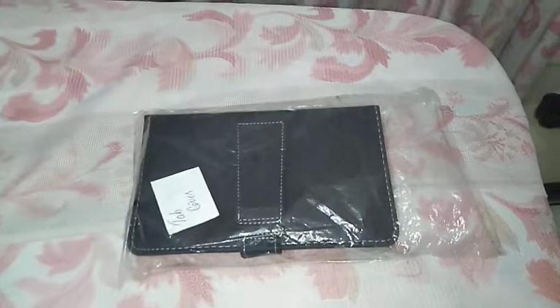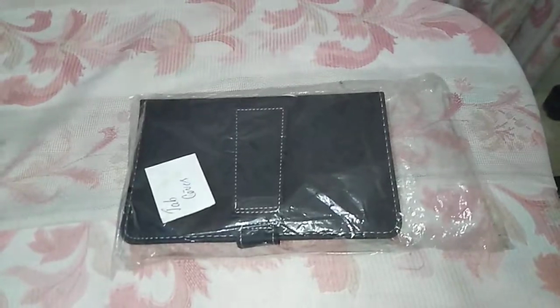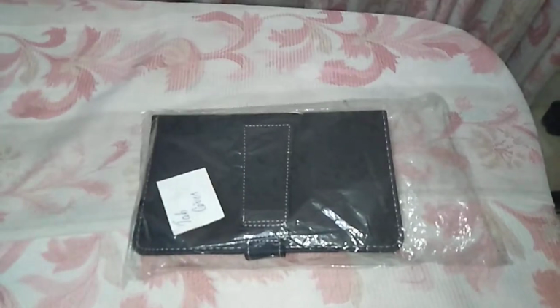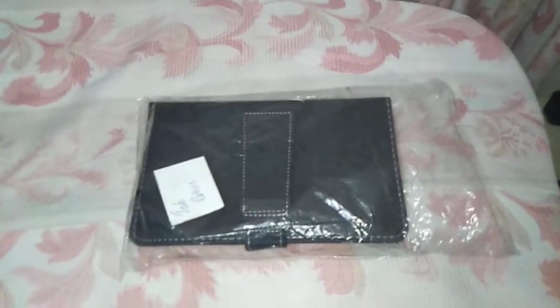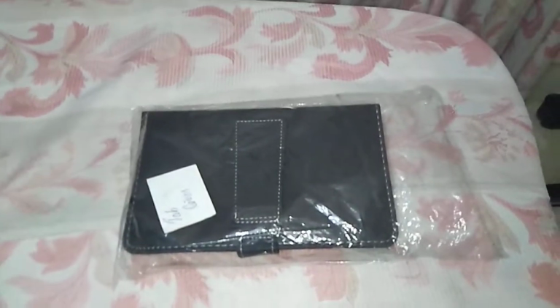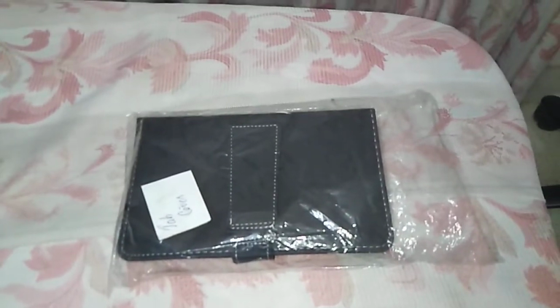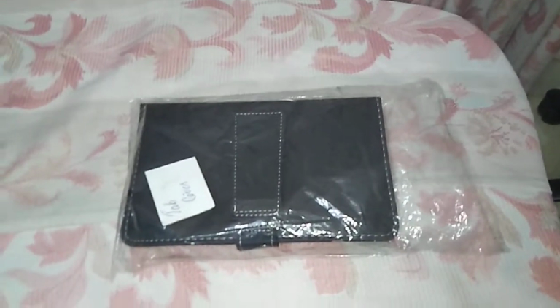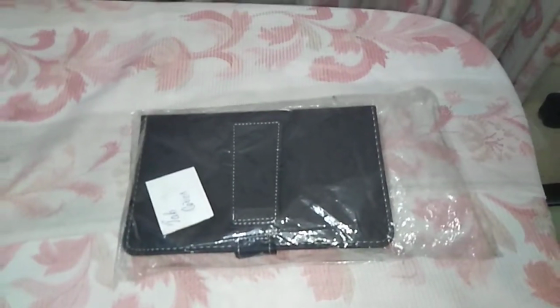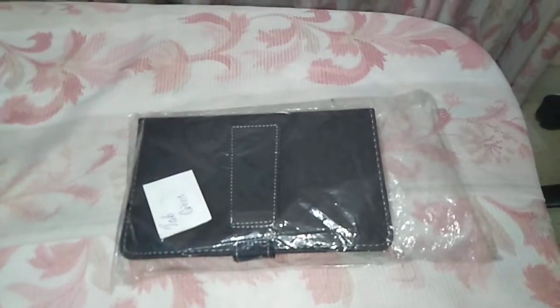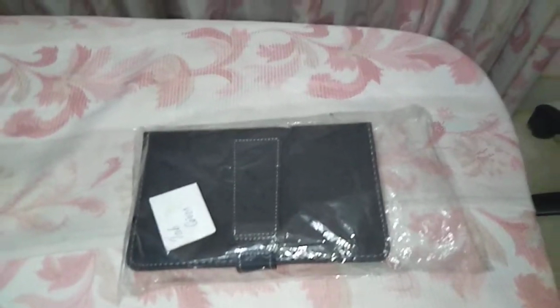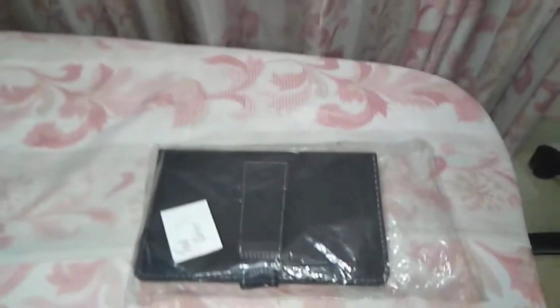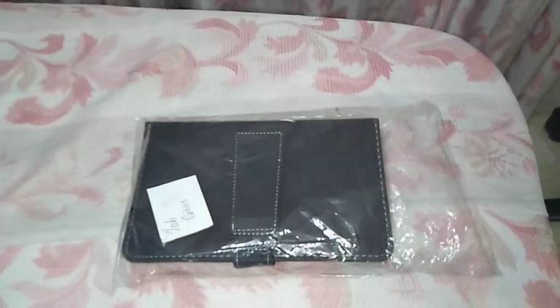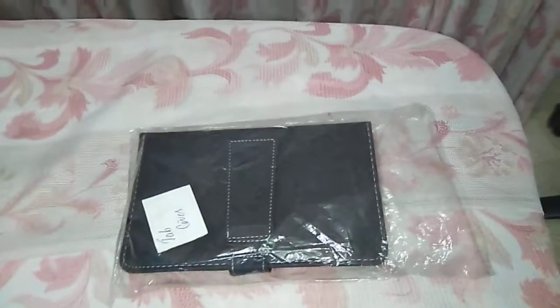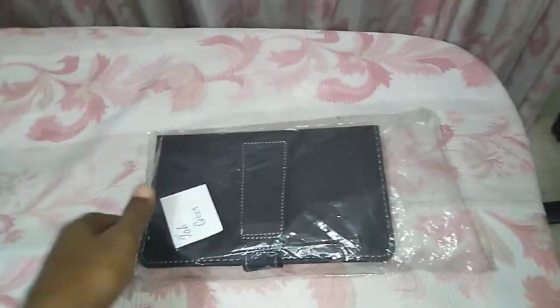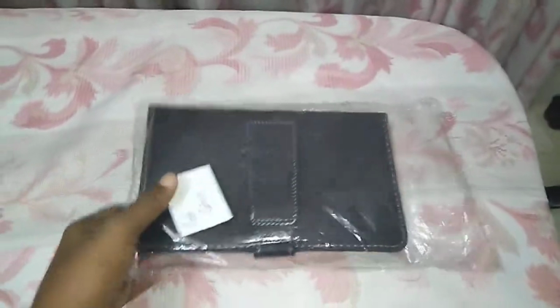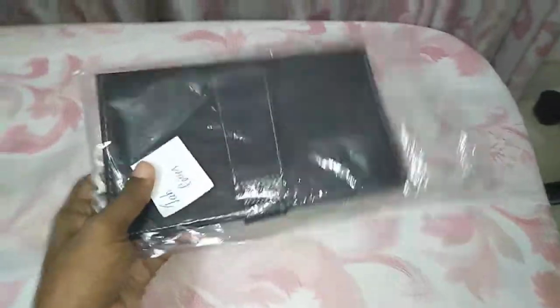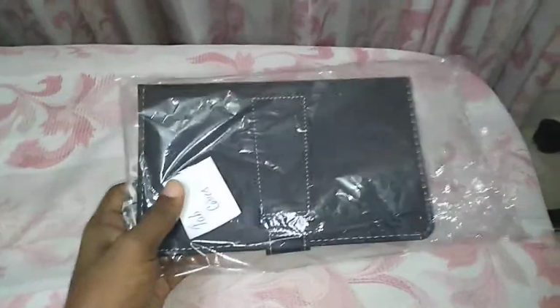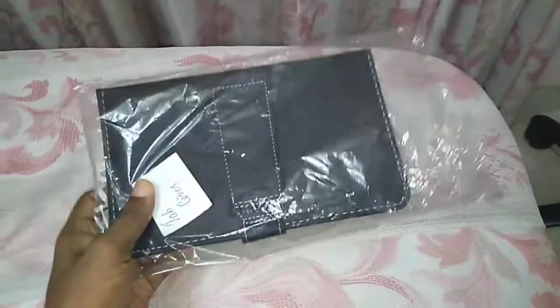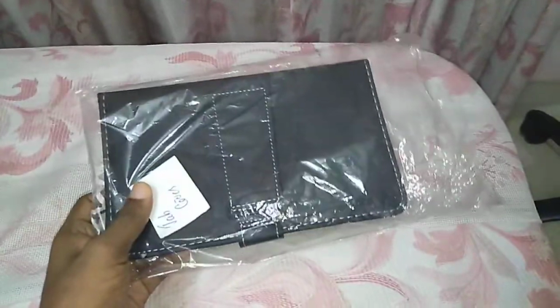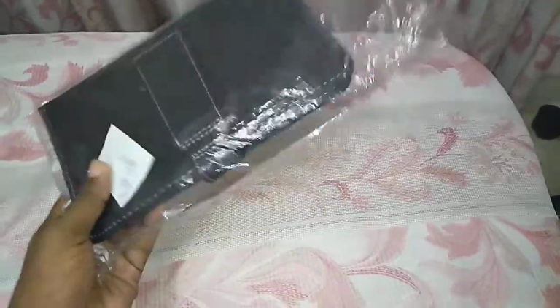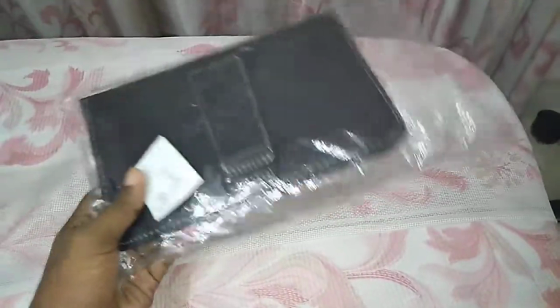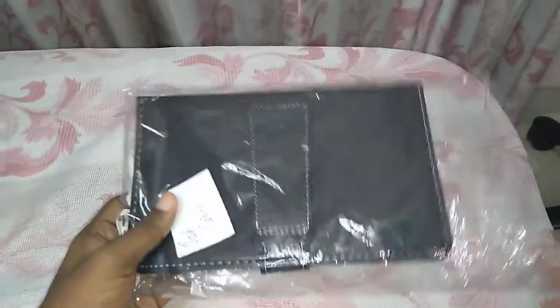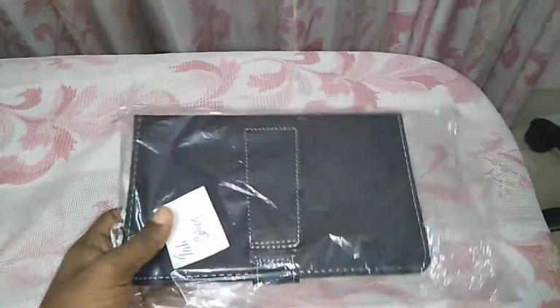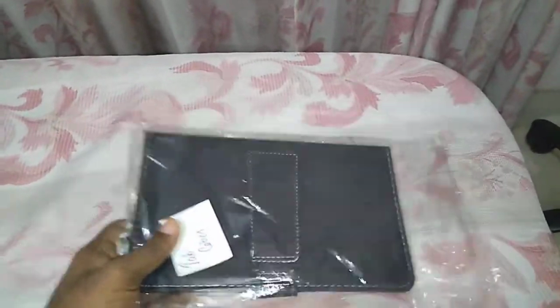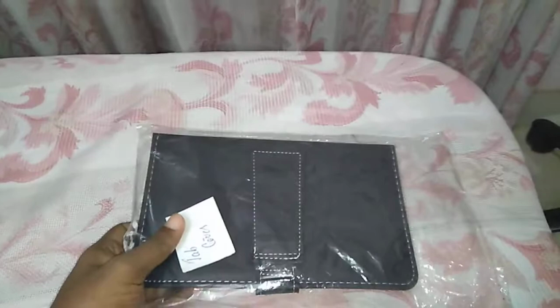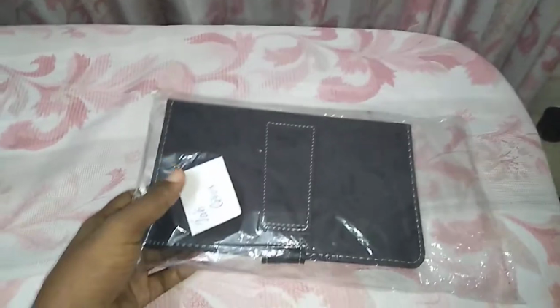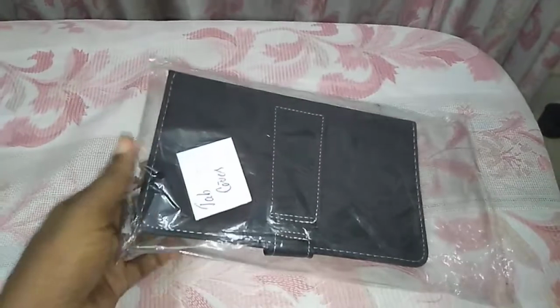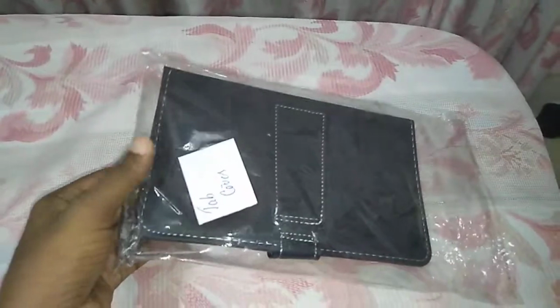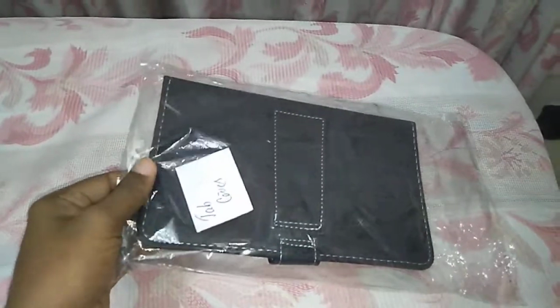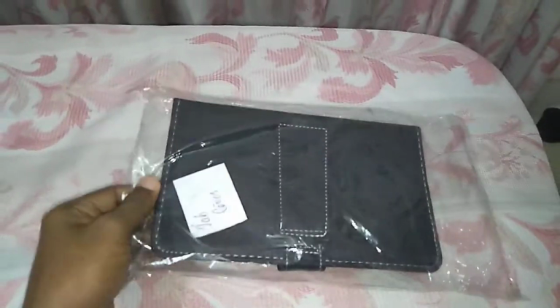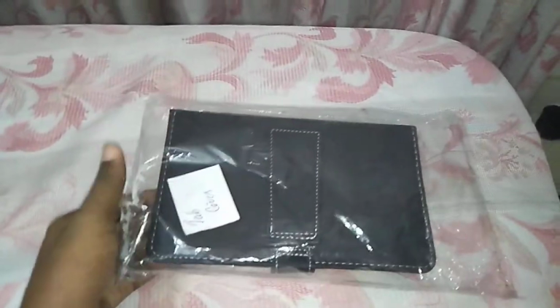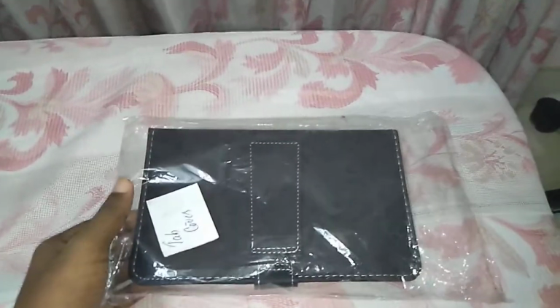Hello everyone! Welcome to Kerala Selfie YouTube channel. I'm going to show you a nice eye to eye turn. This is a pouch. This is a good thing. I will show you how it is.